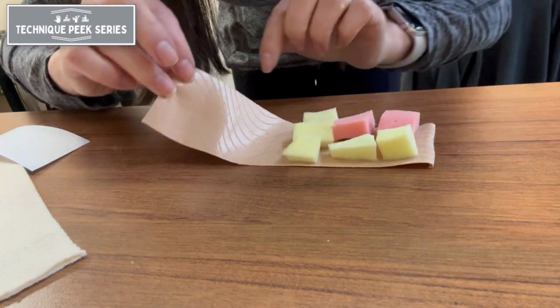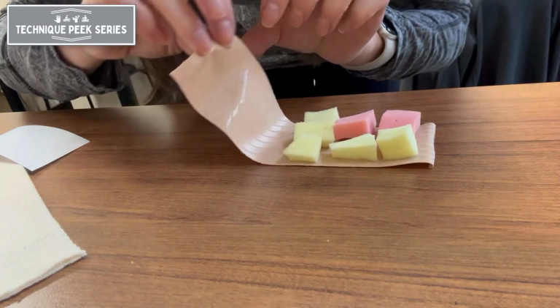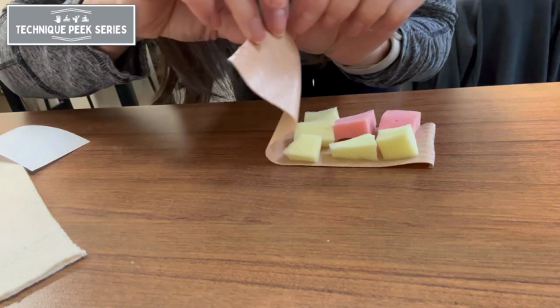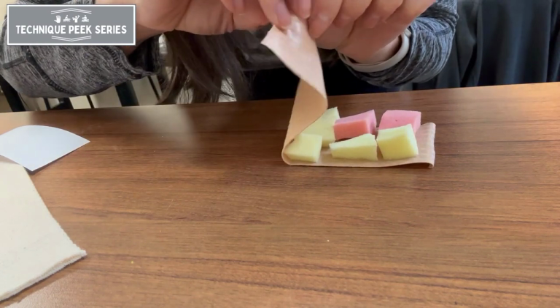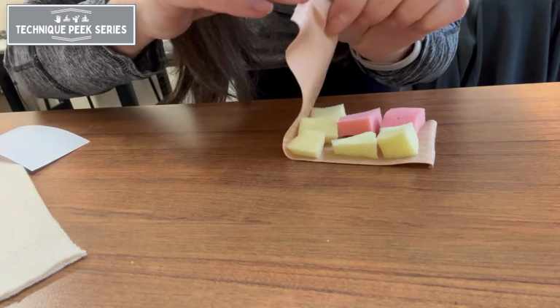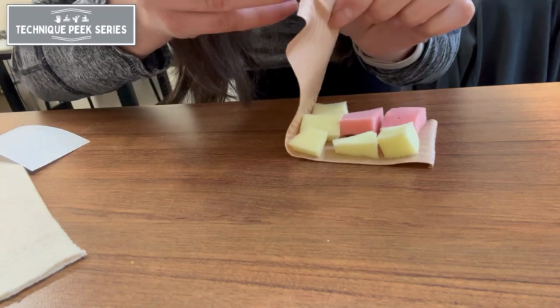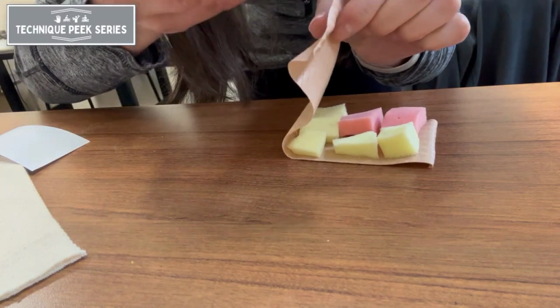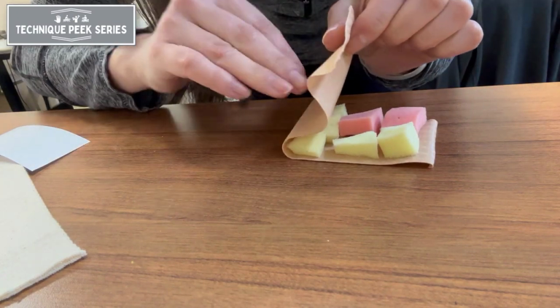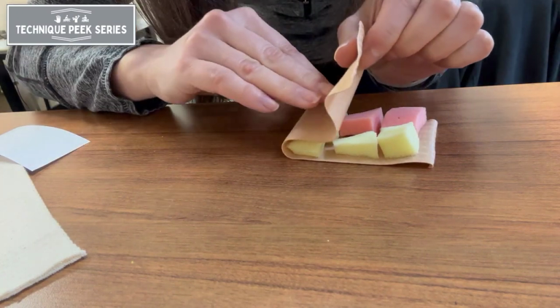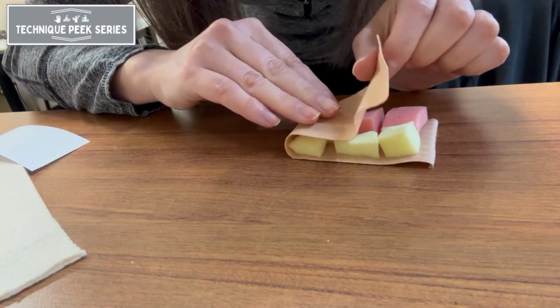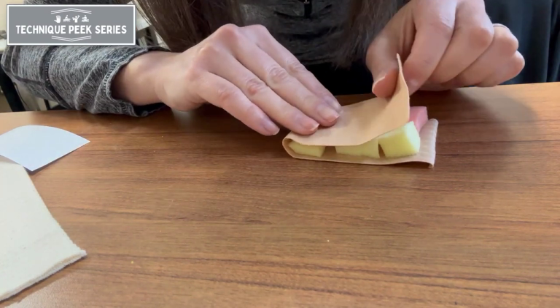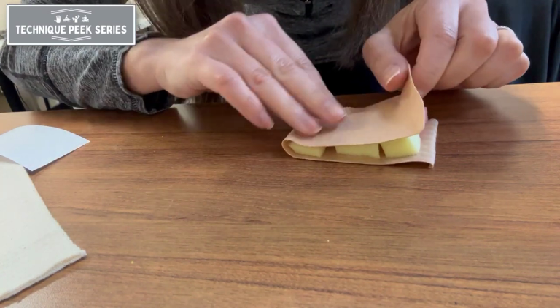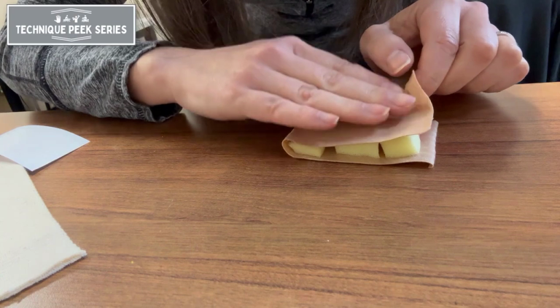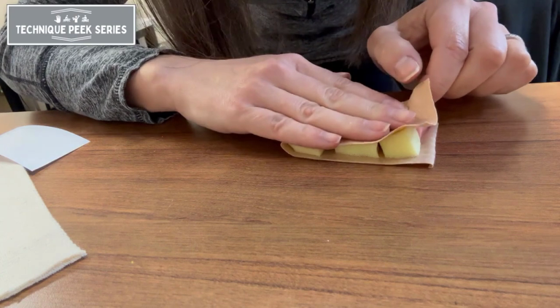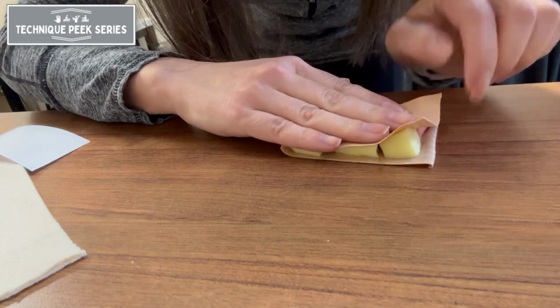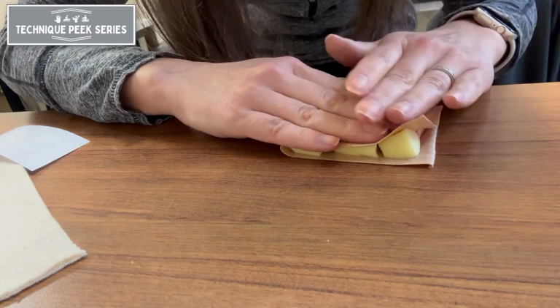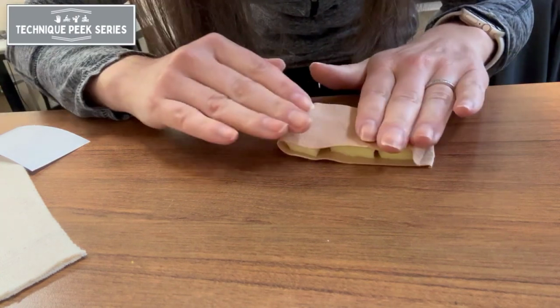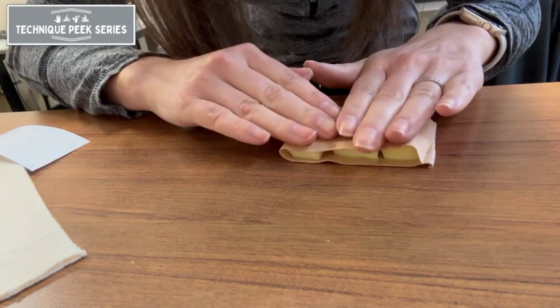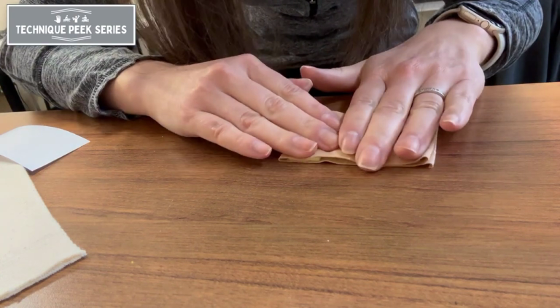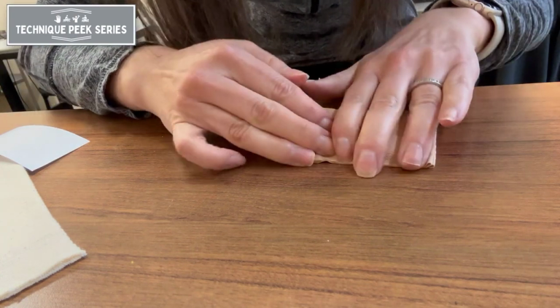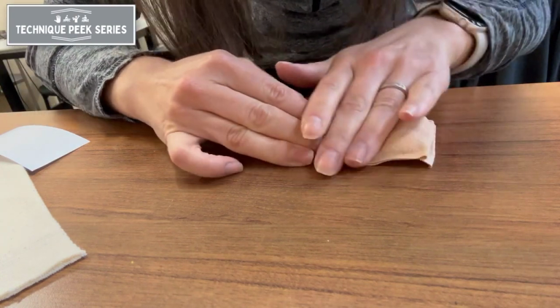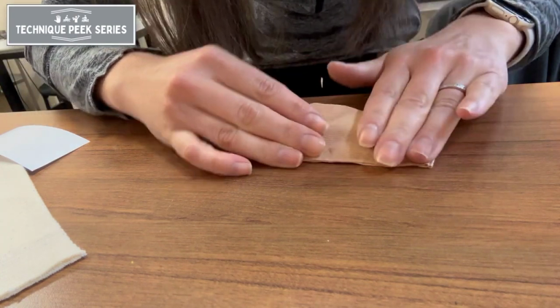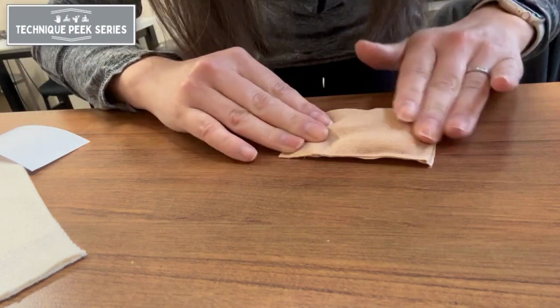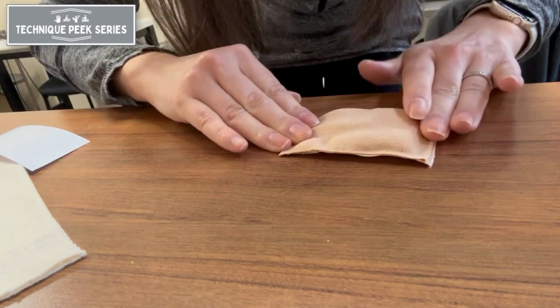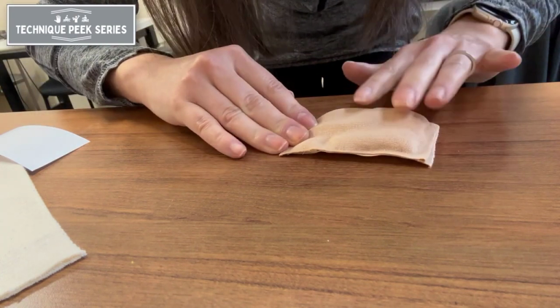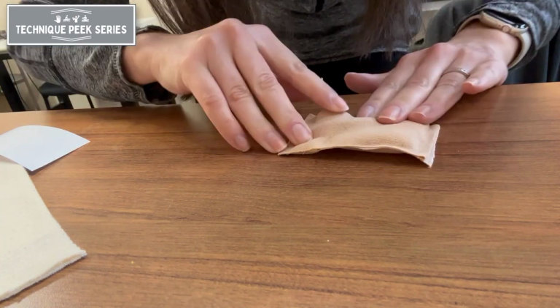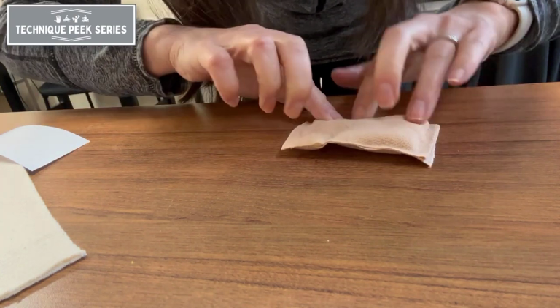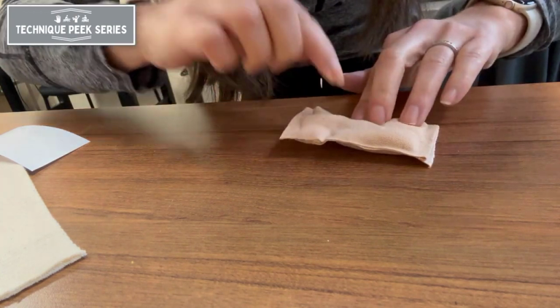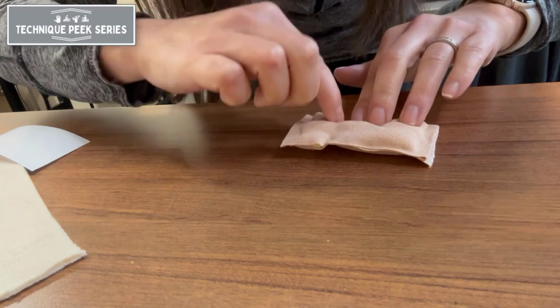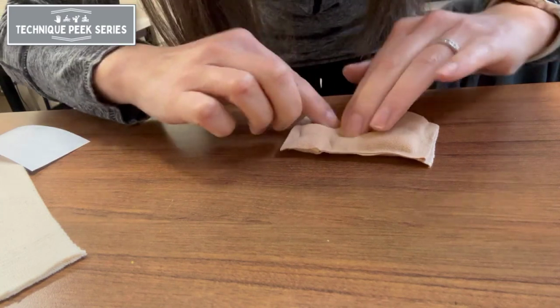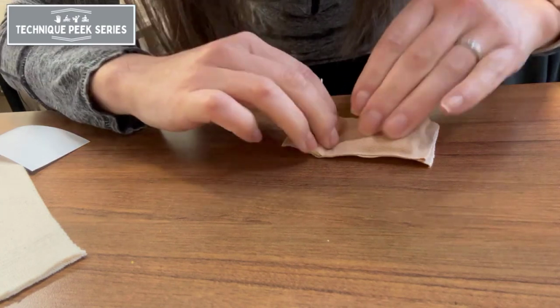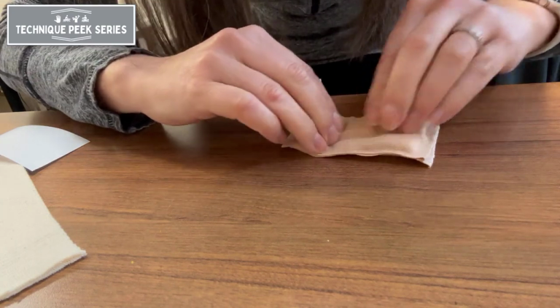Next, you're going to fold the Kinesio tape over to create a pouch, using your fingers to press the tape together and in between the varied foam pieces.